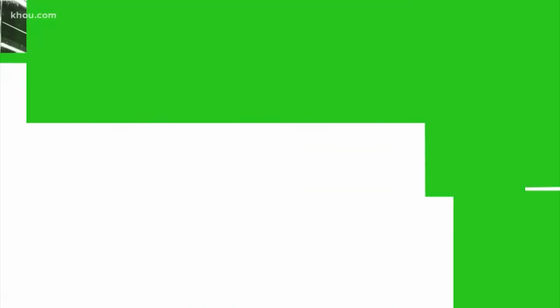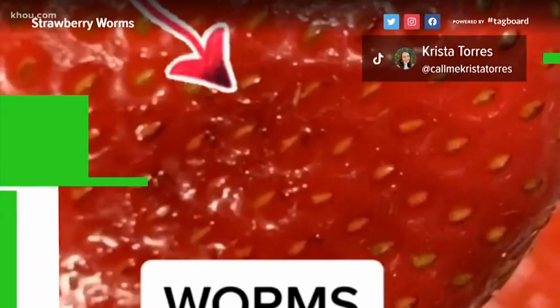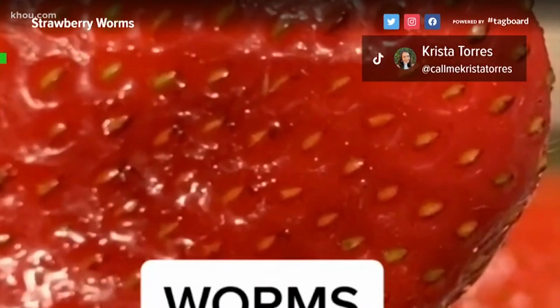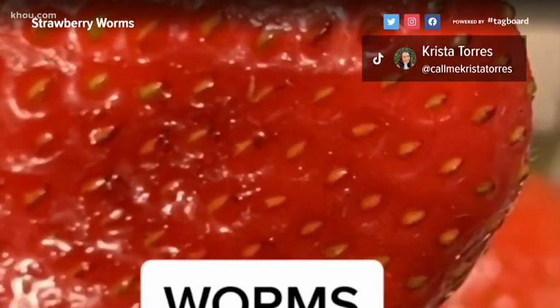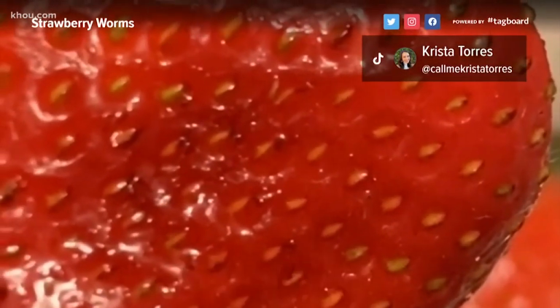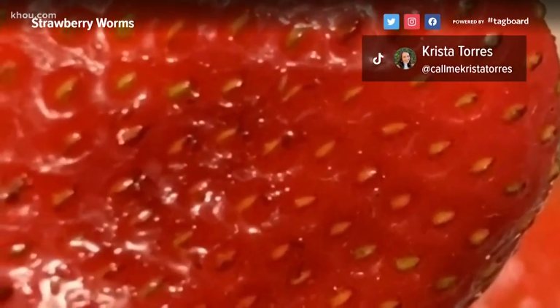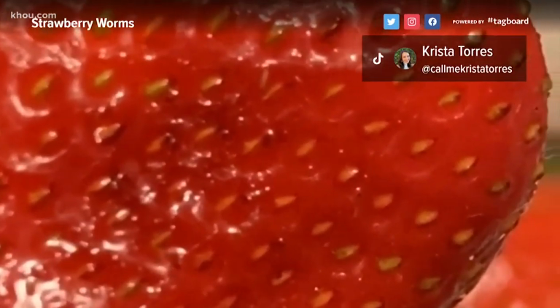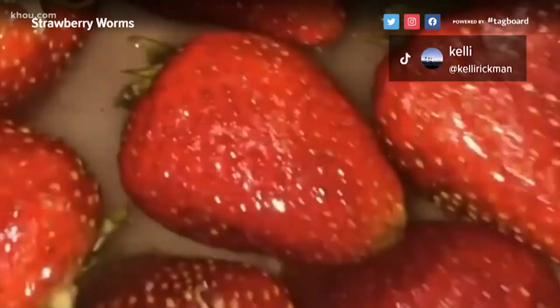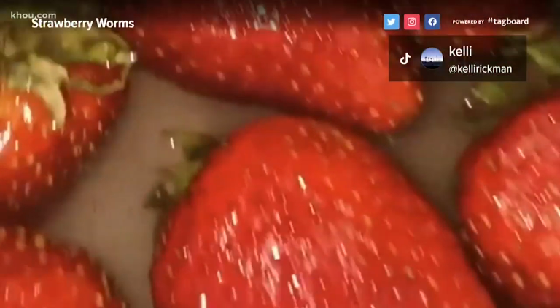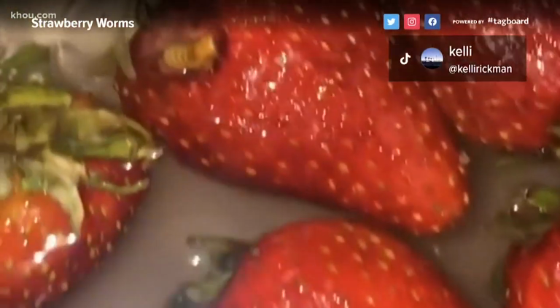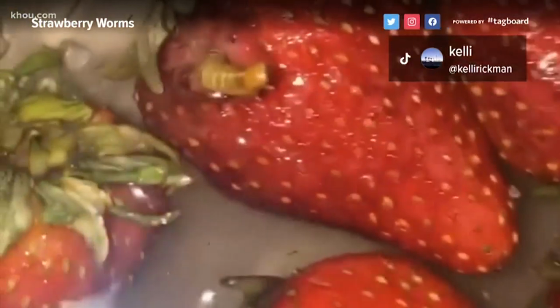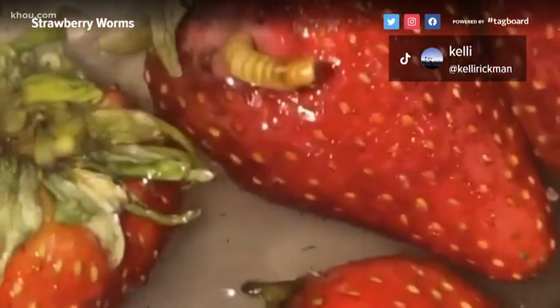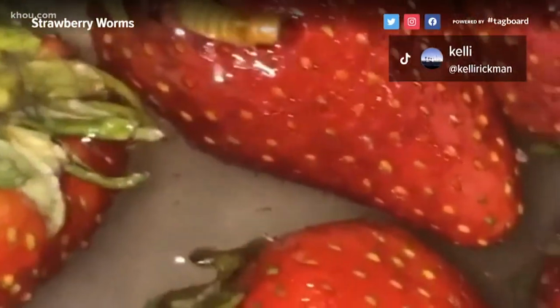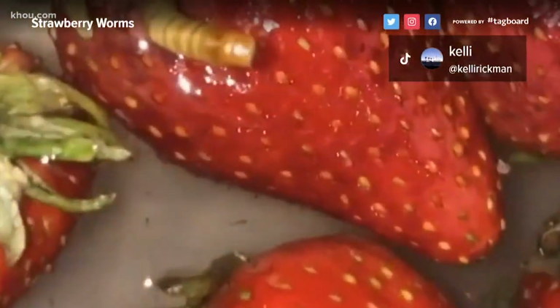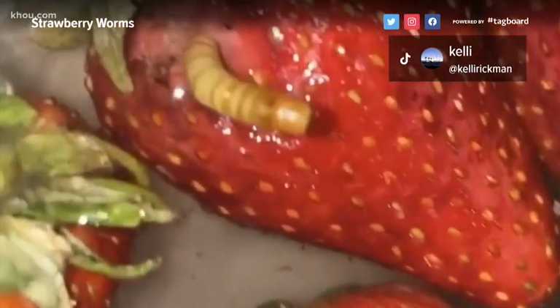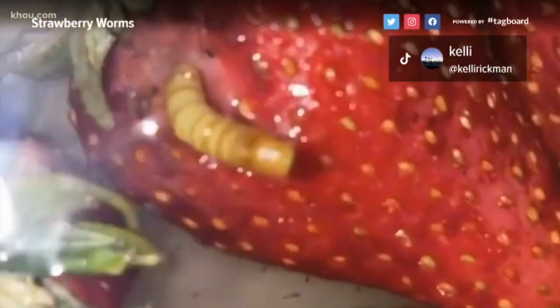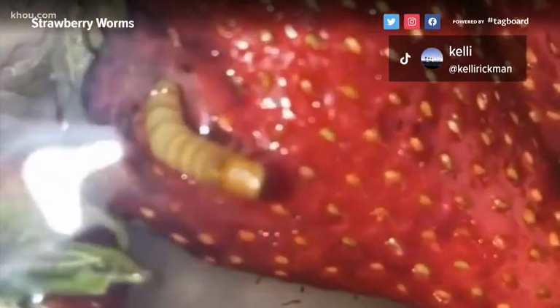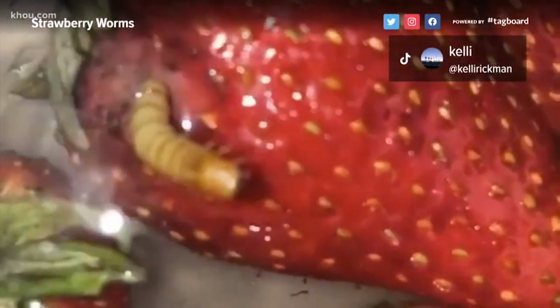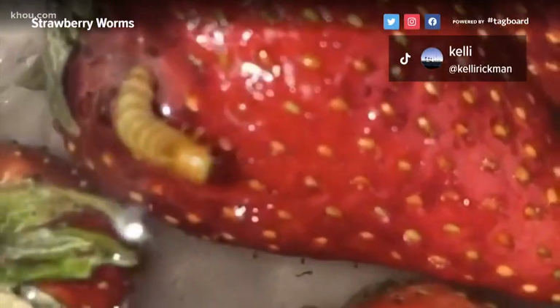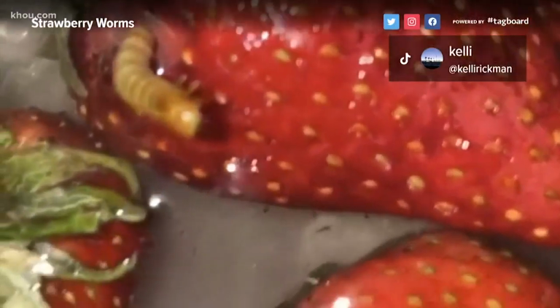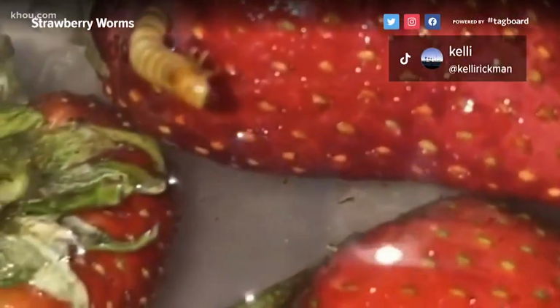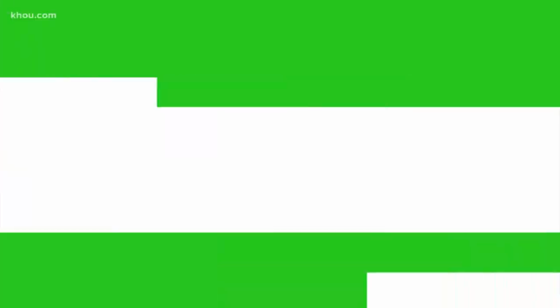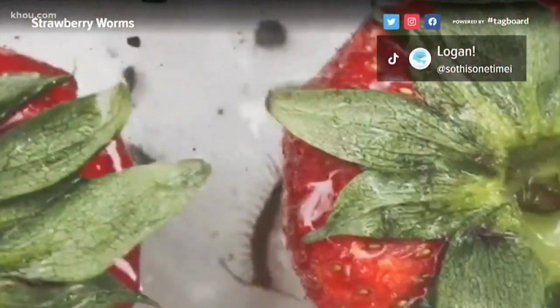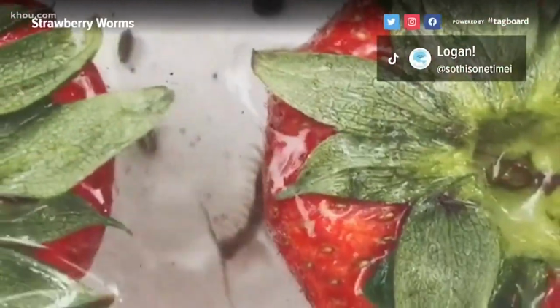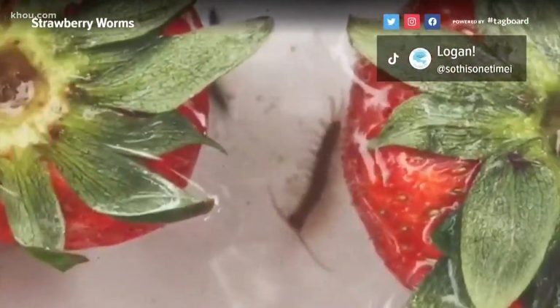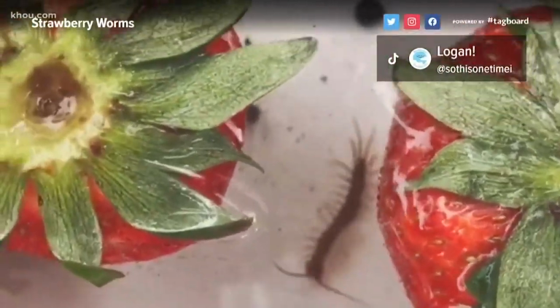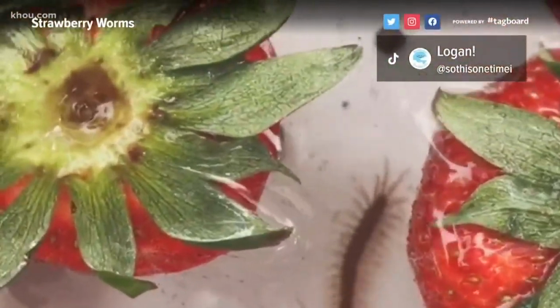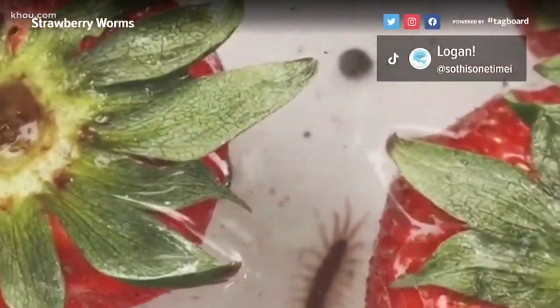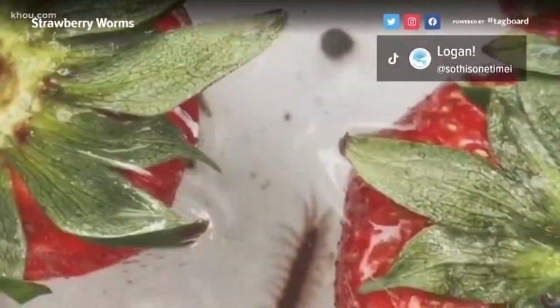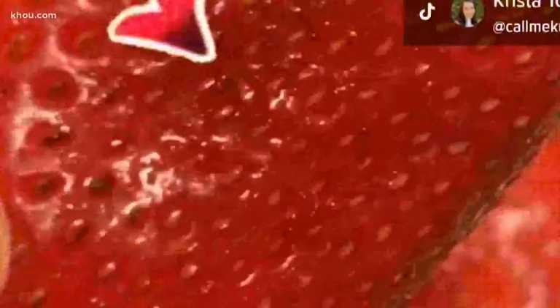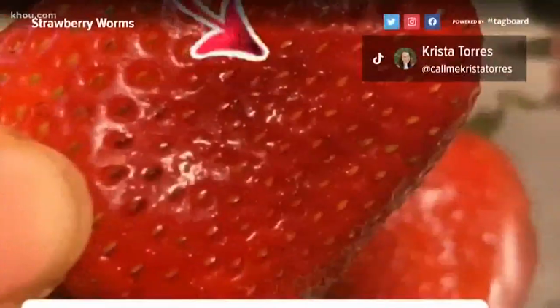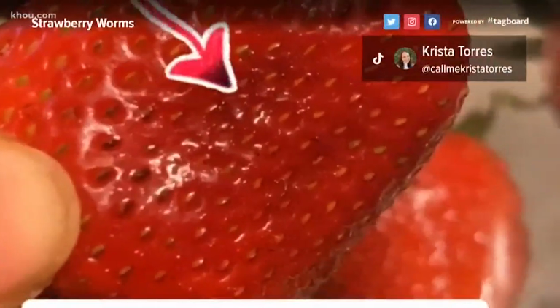Some videos show these tiny worms crawling their way out of the fruit, while others show every other type of bug there is. We wanted to verify: are these videos real? The good news — most of them are not. But the bad news — this one is.